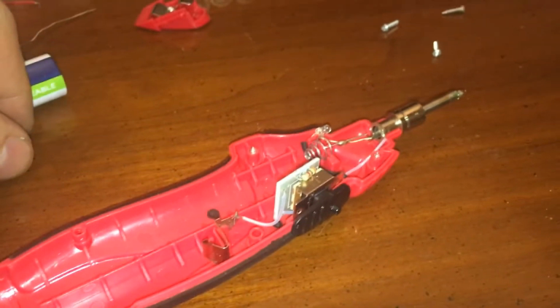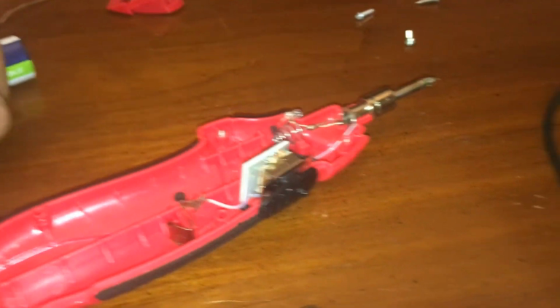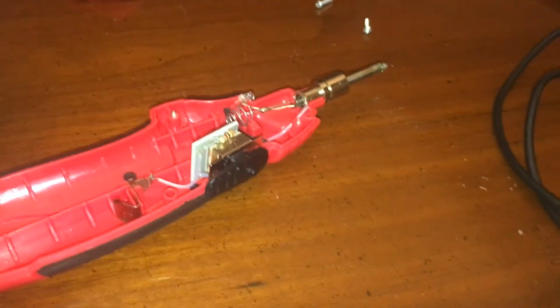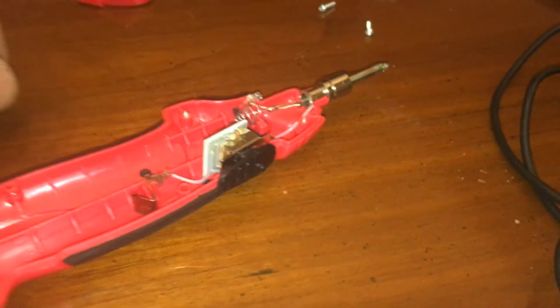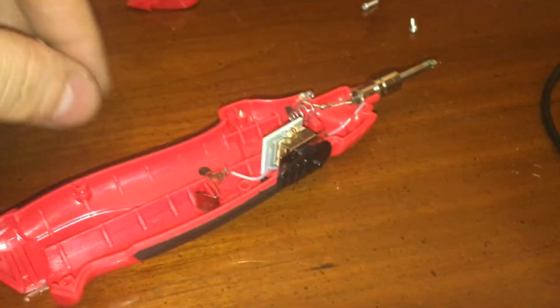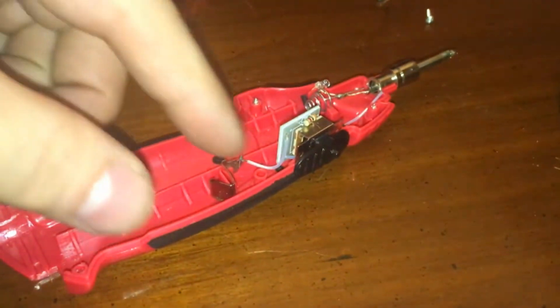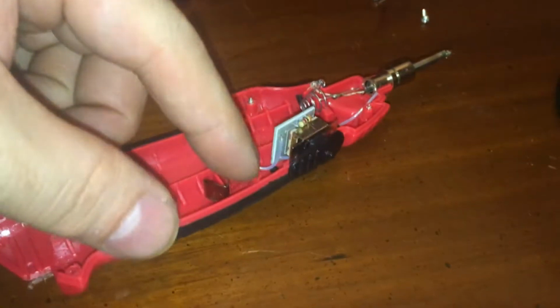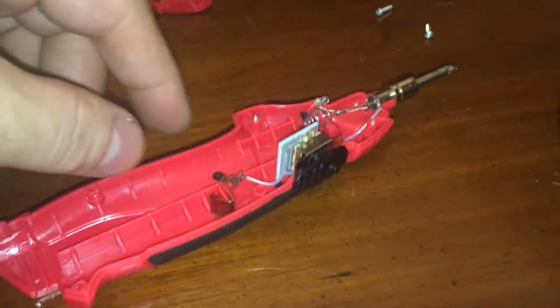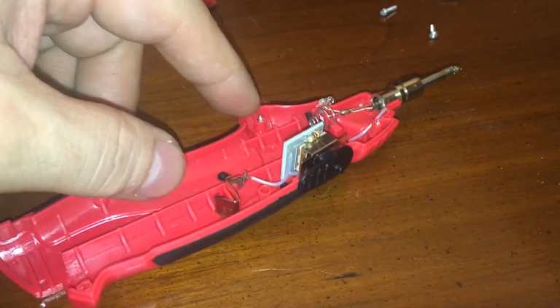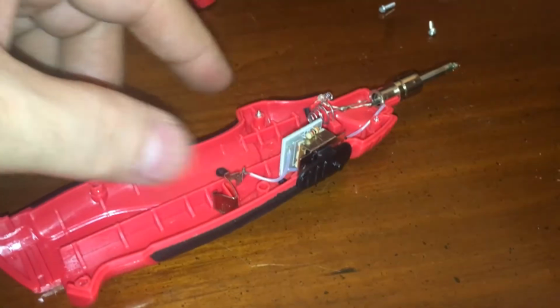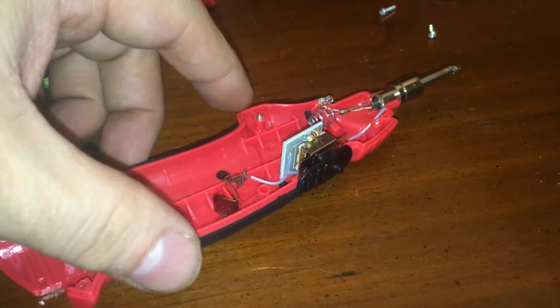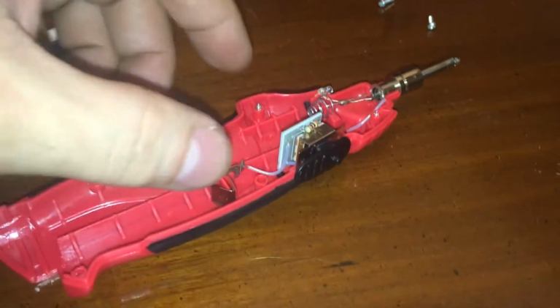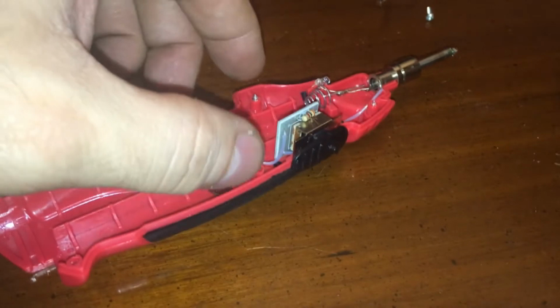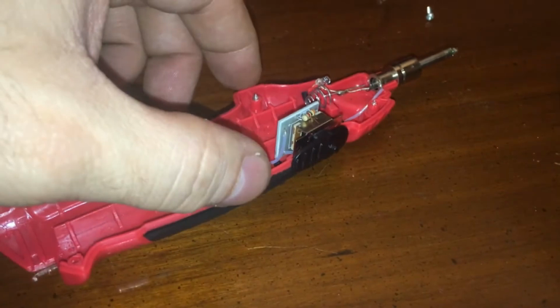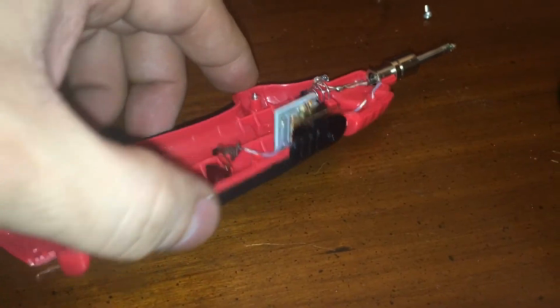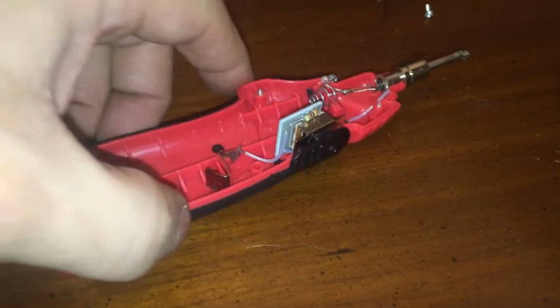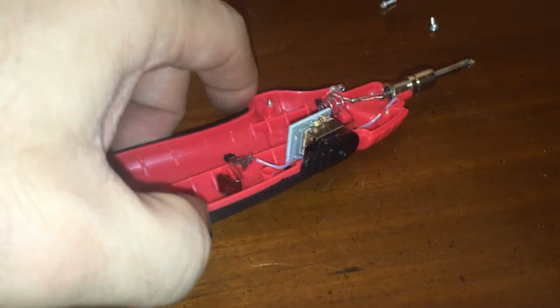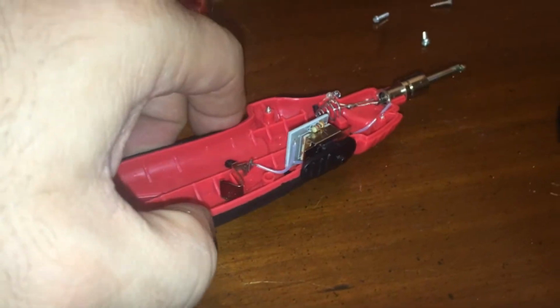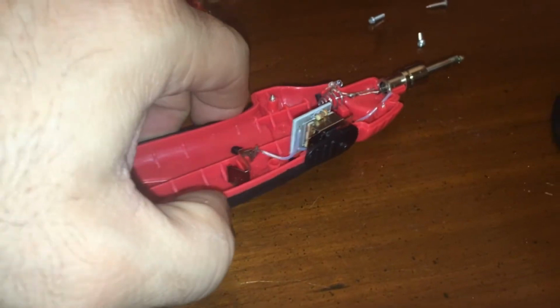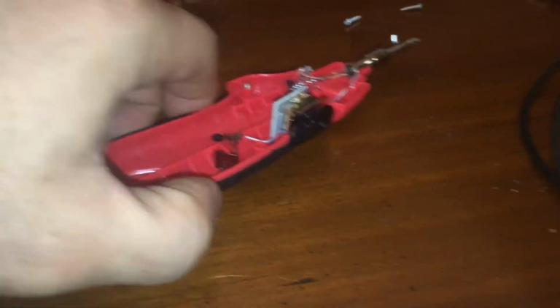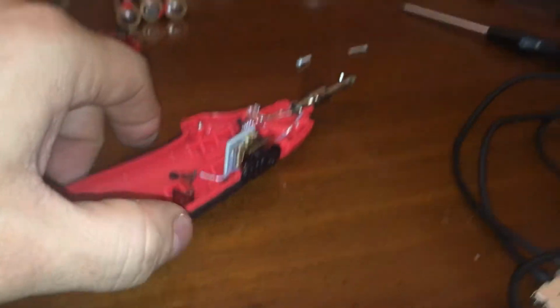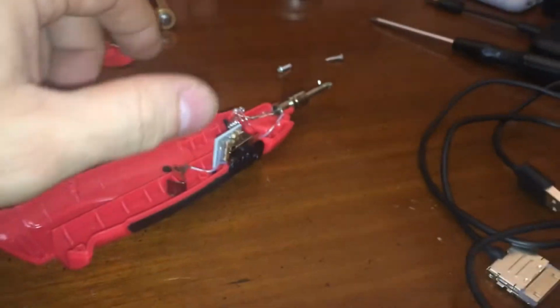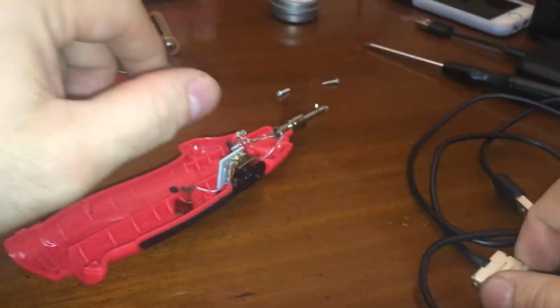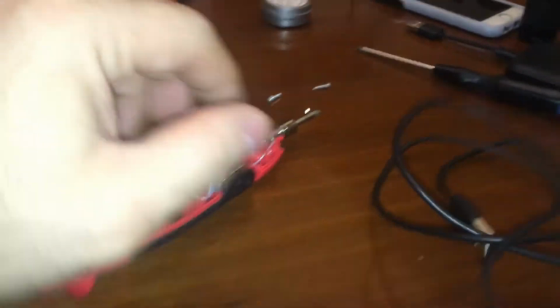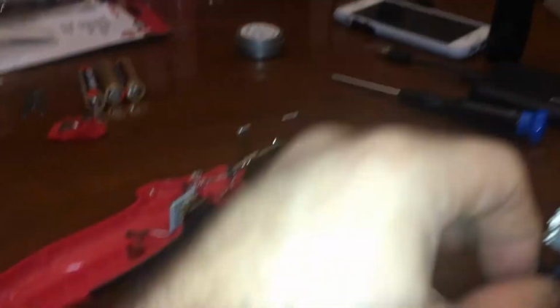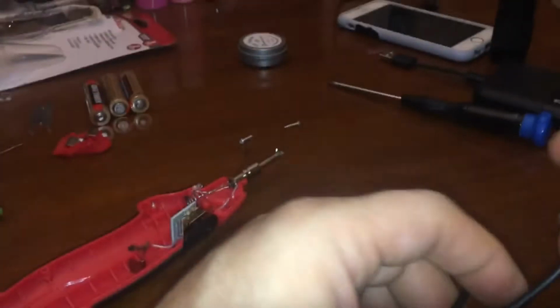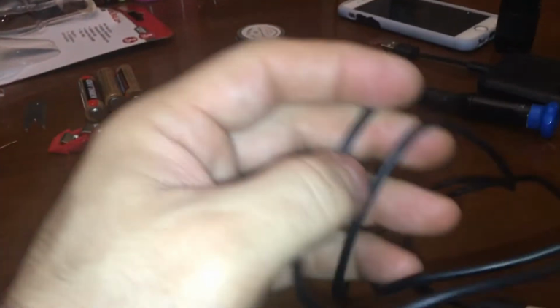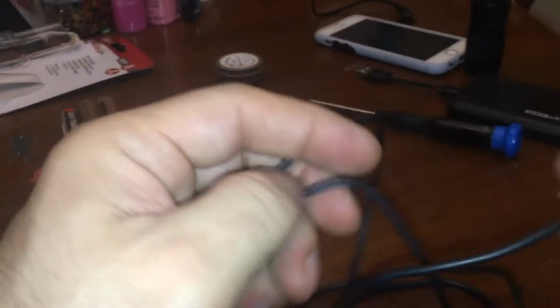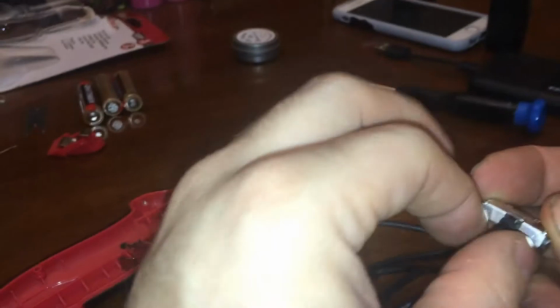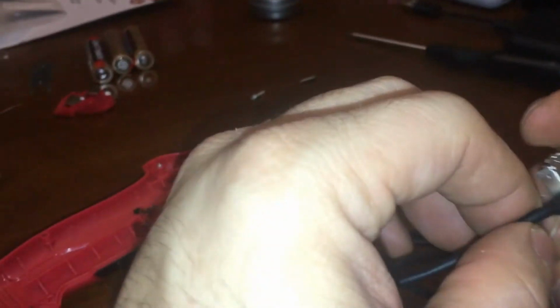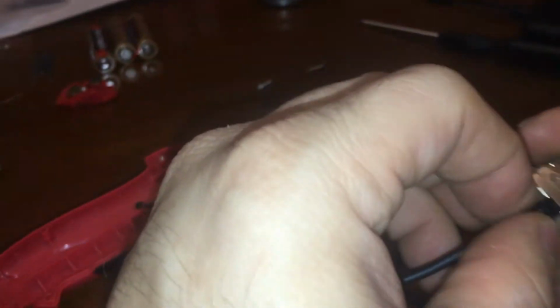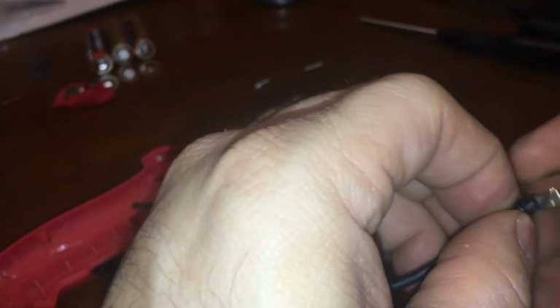Where would I have the wire exit? I'm going to have to cut a notch where it exits. I'm going to have to open this up.